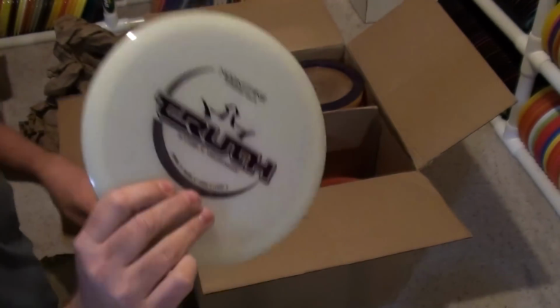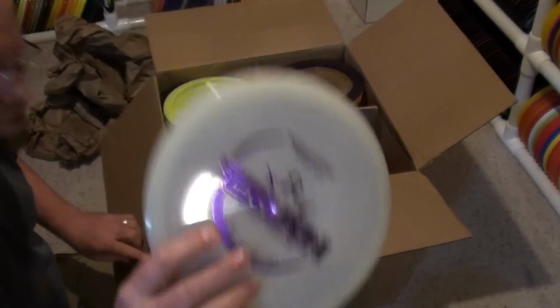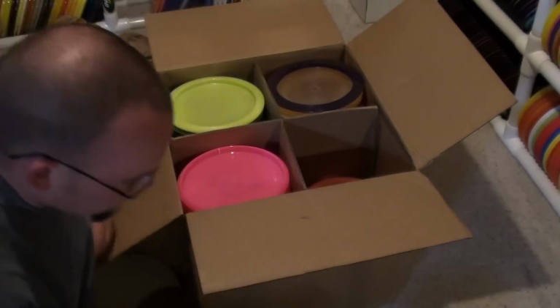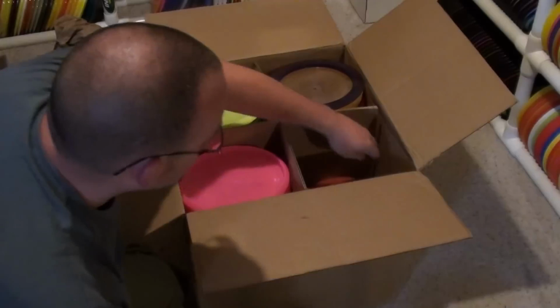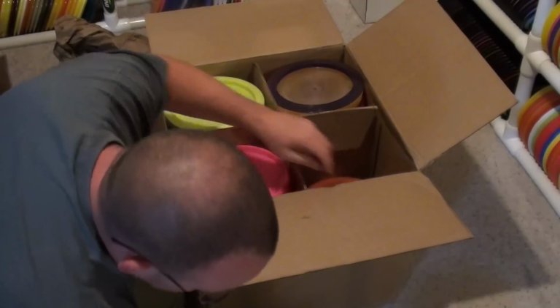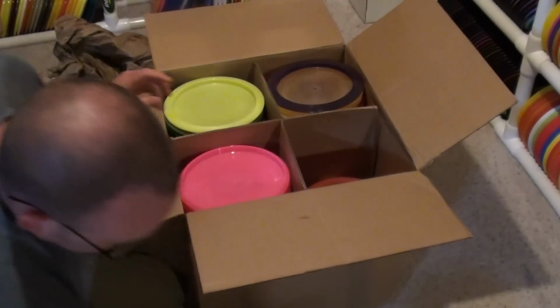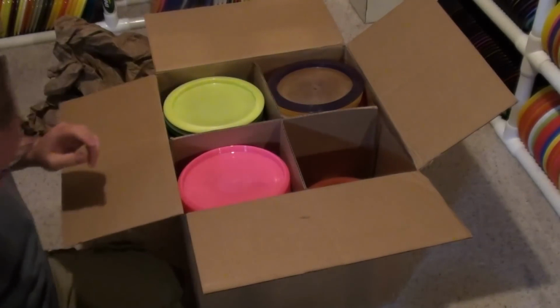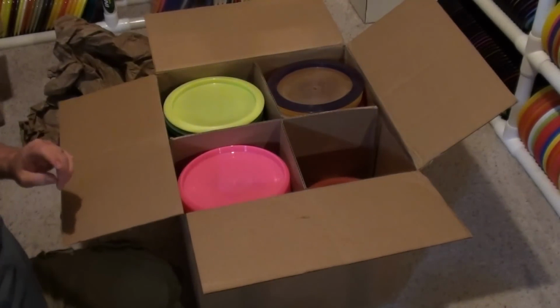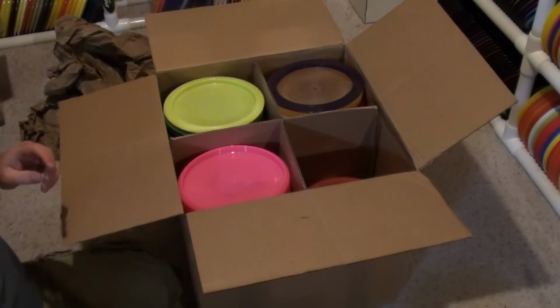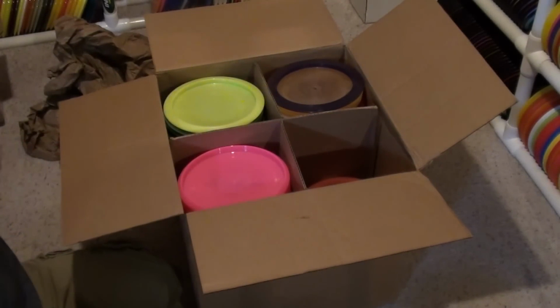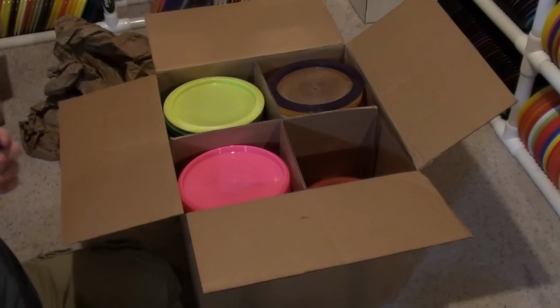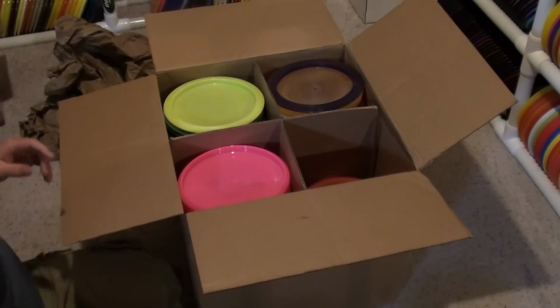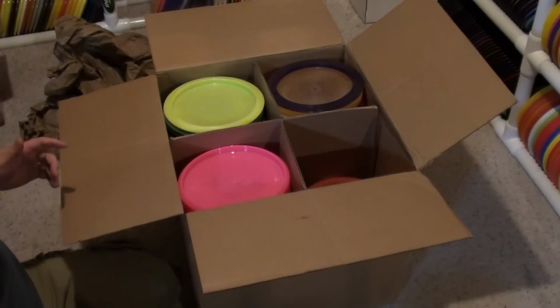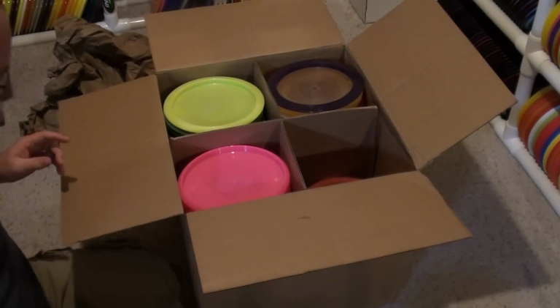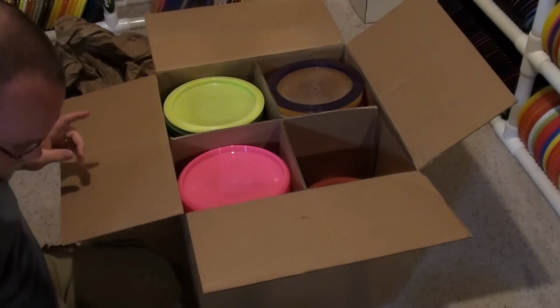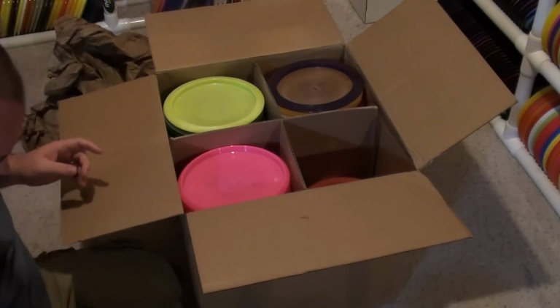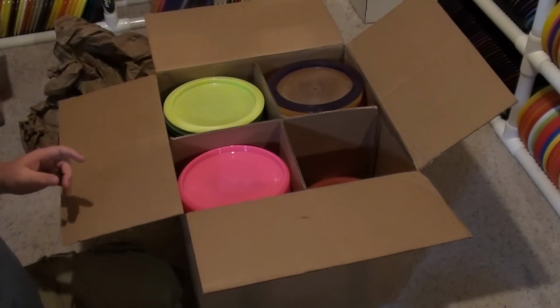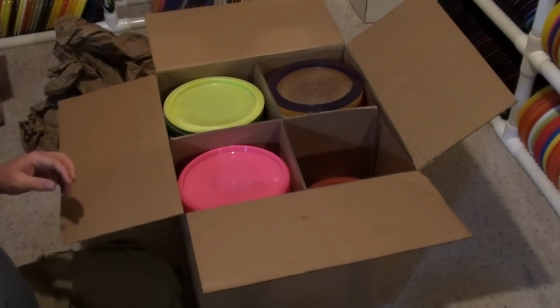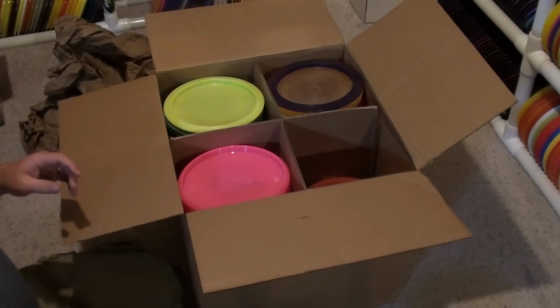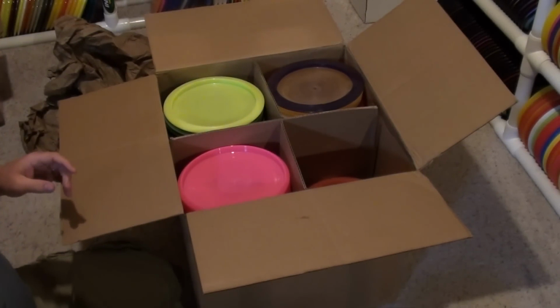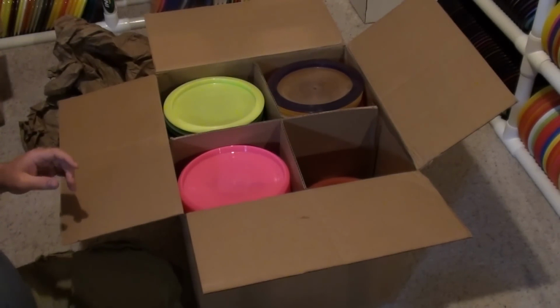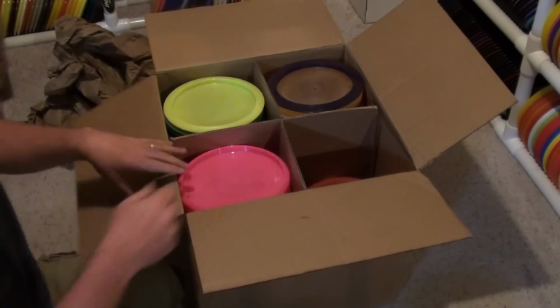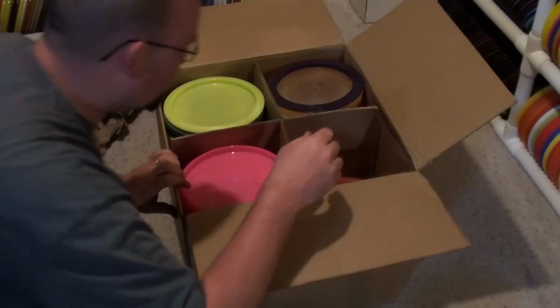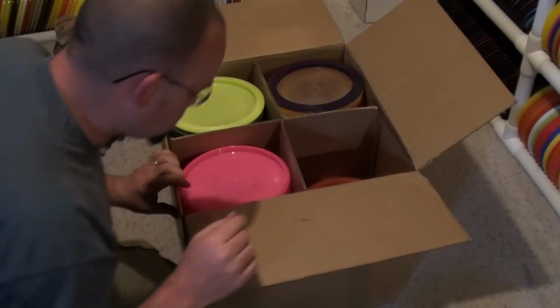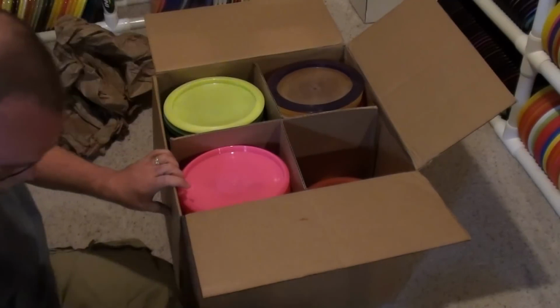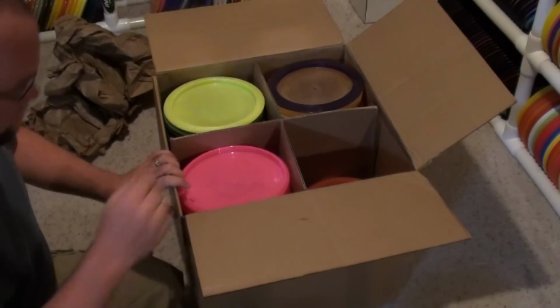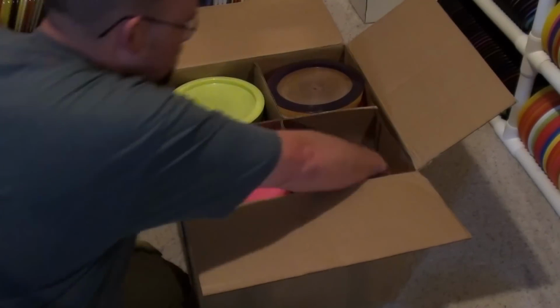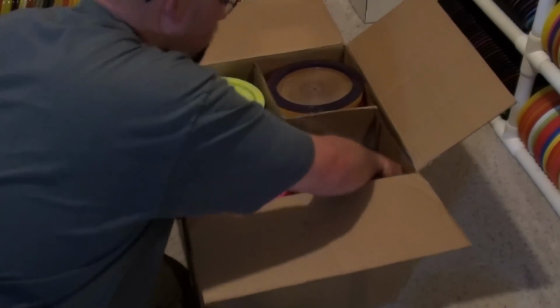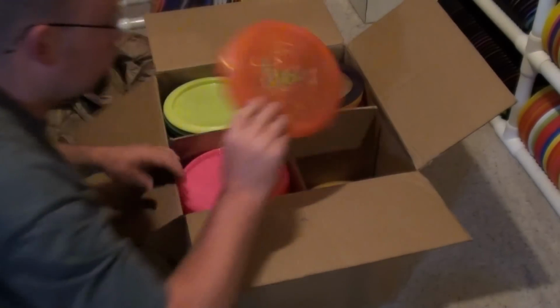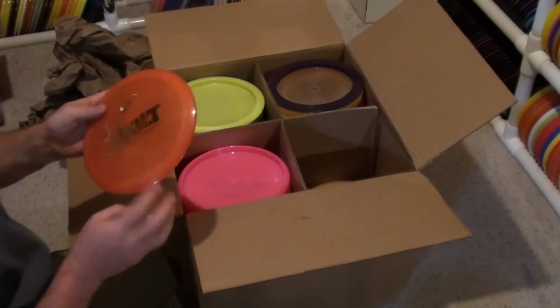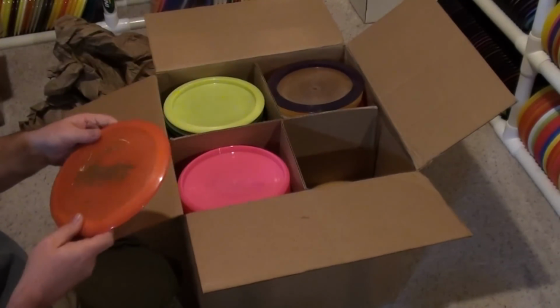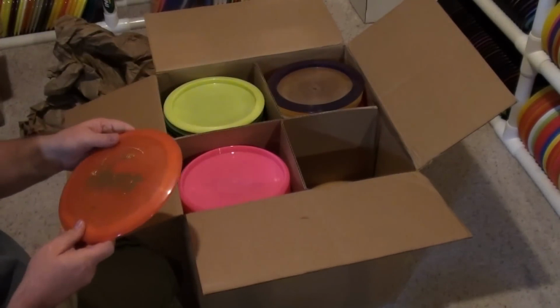Moonshine Truth. I think we pretty much got the last one in the factory — I ordered a bunch of them and only got one this time. Those are hard to keep in stock too.